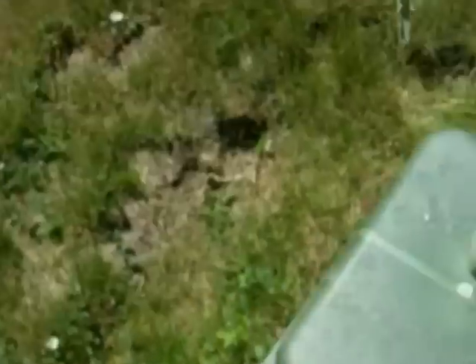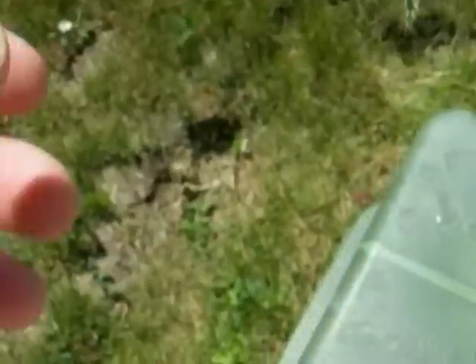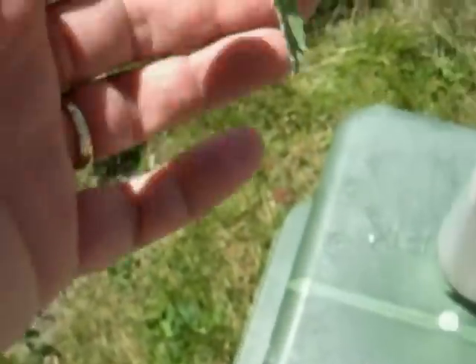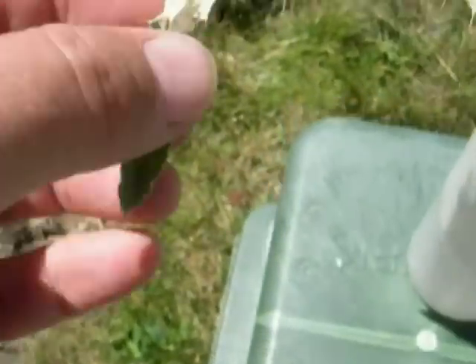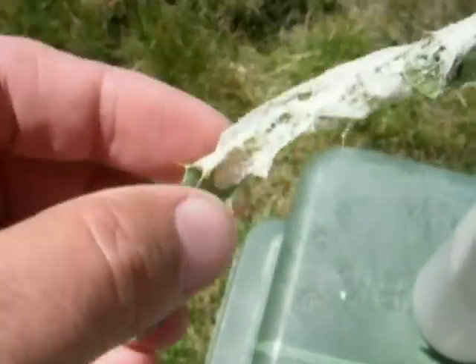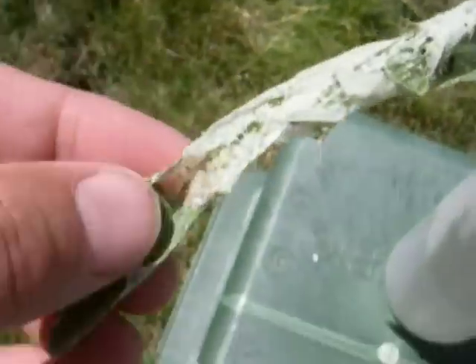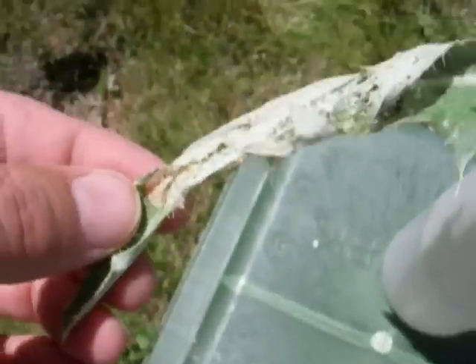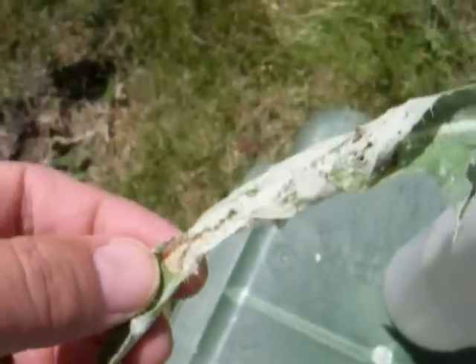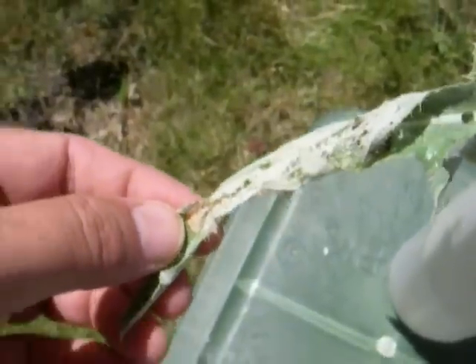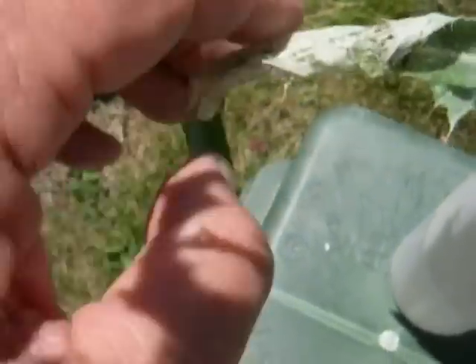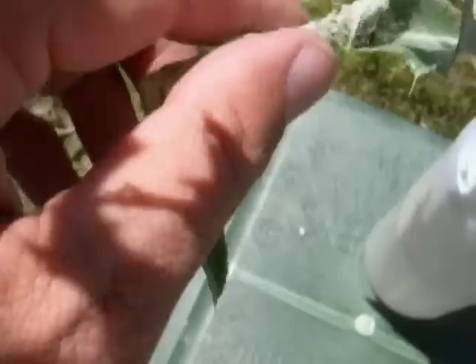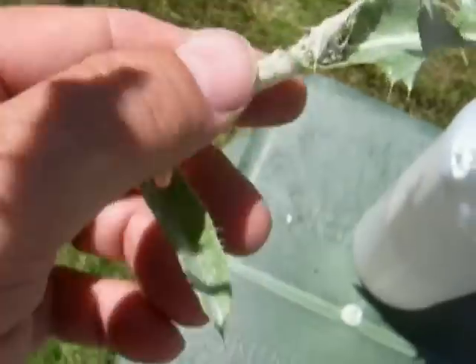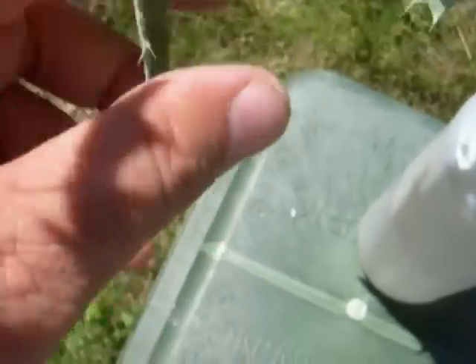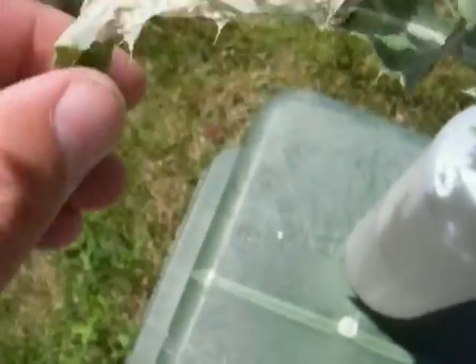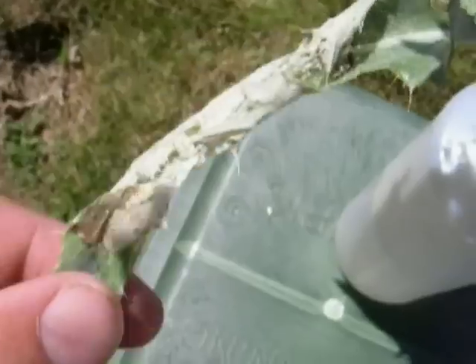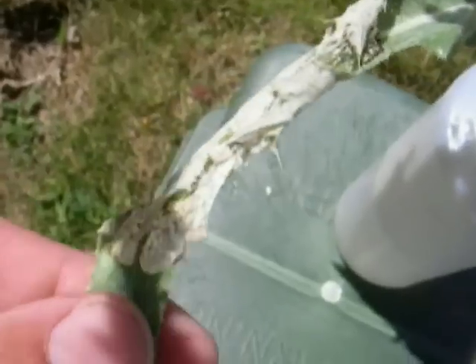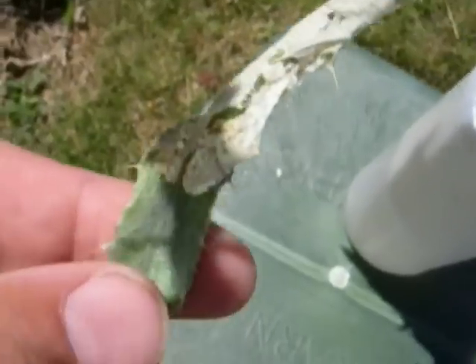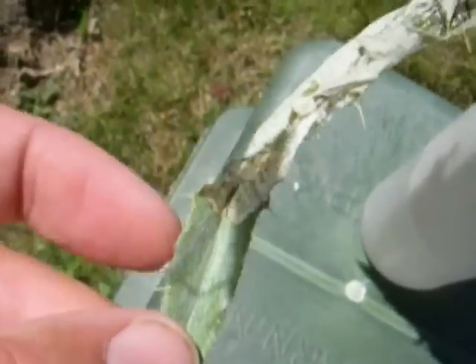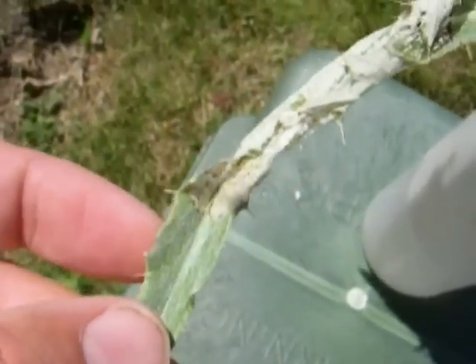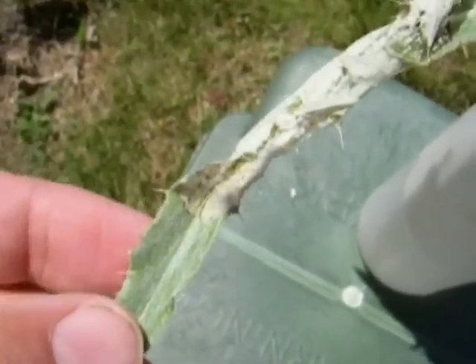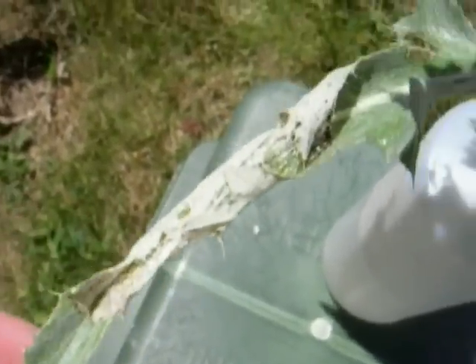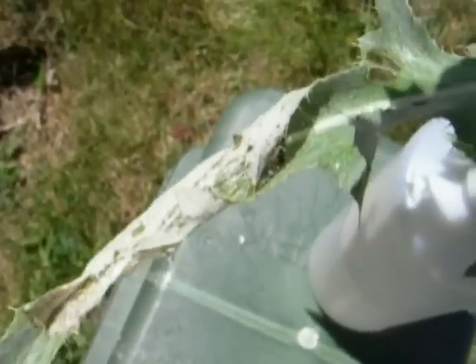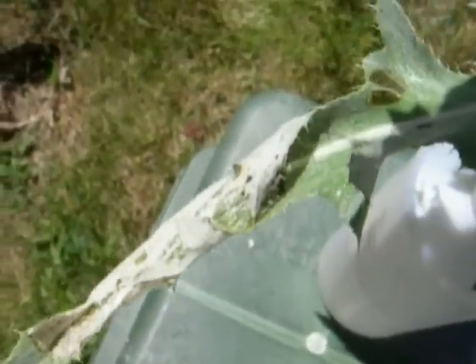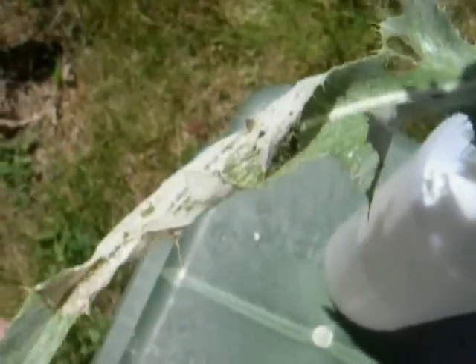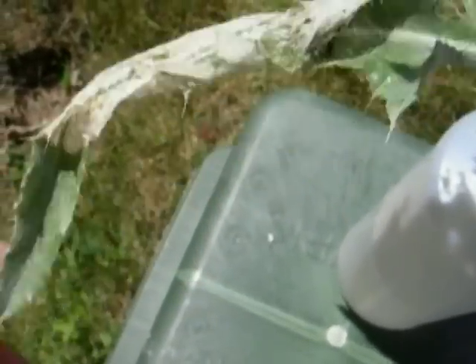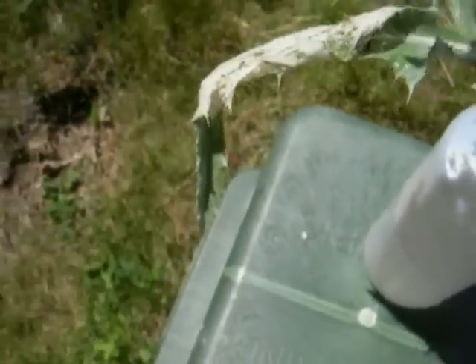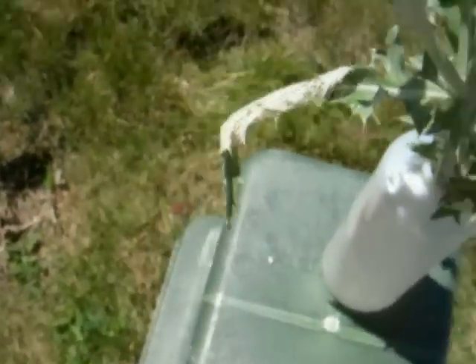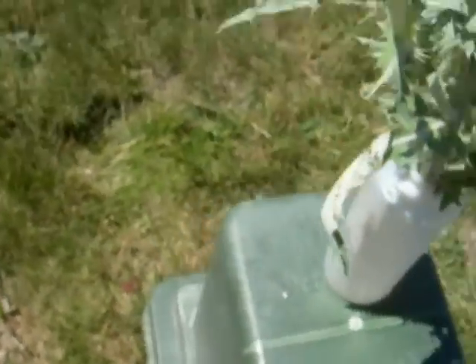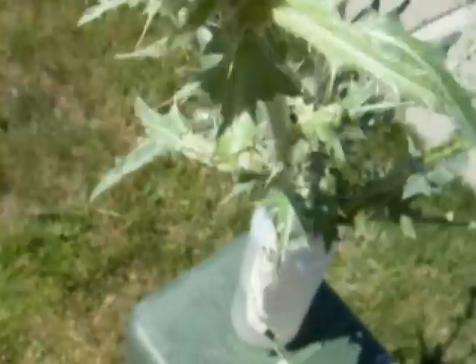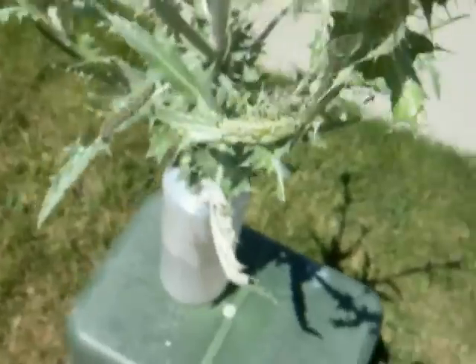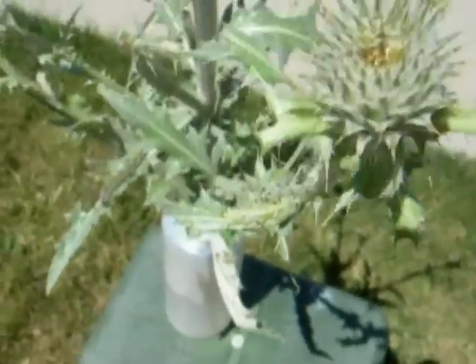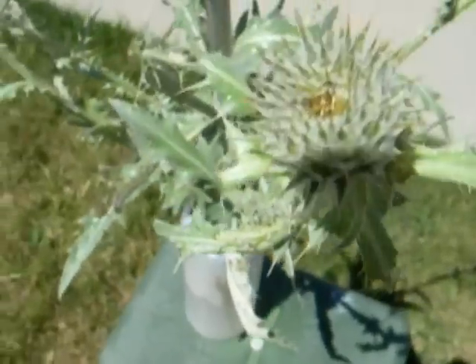Another visual cue you're looking for is like this, where the nest has been silked together. You can see sometimes near the beginning of a nest, or where it ends, you can see piles of frass up here.